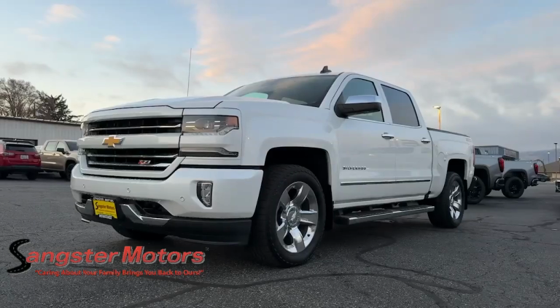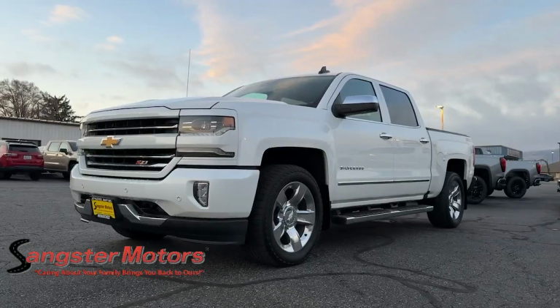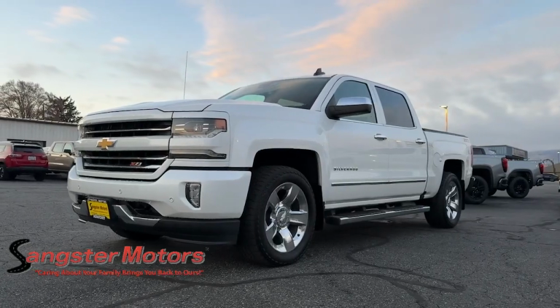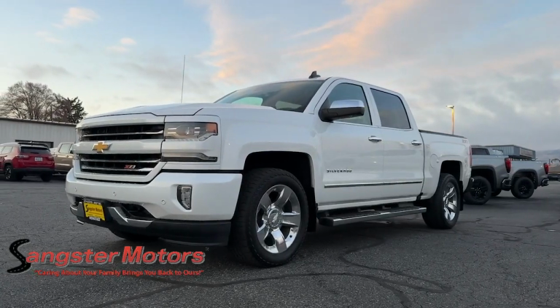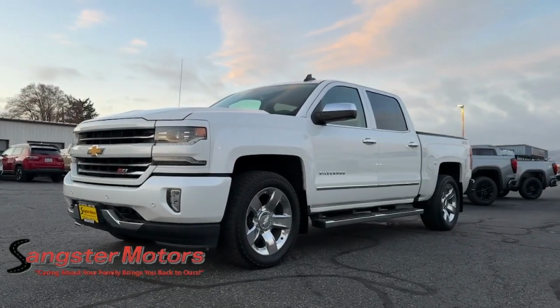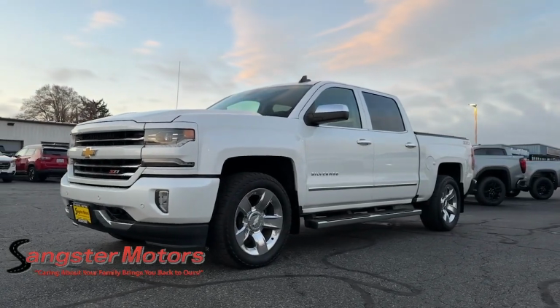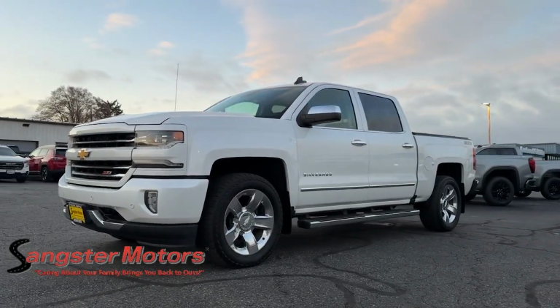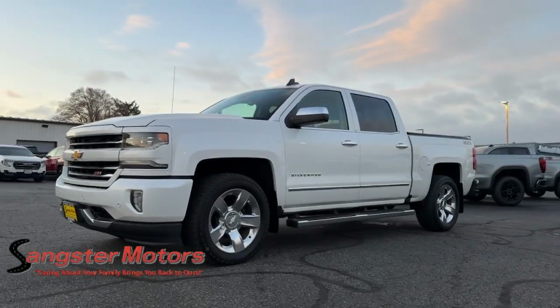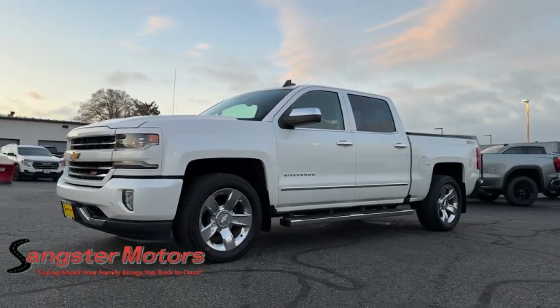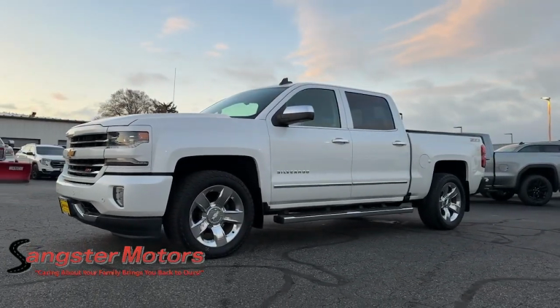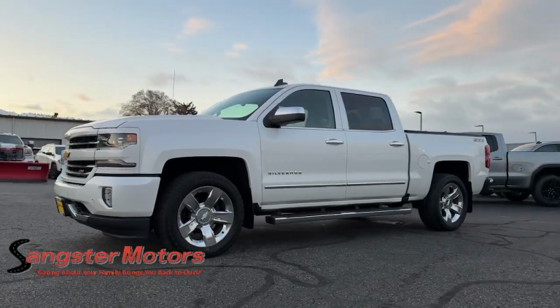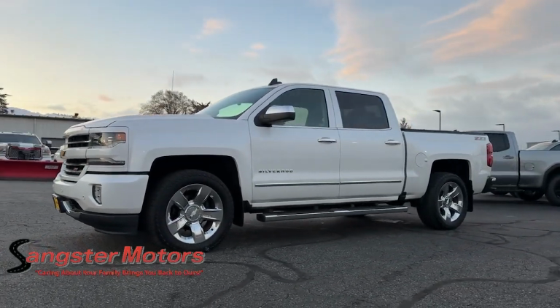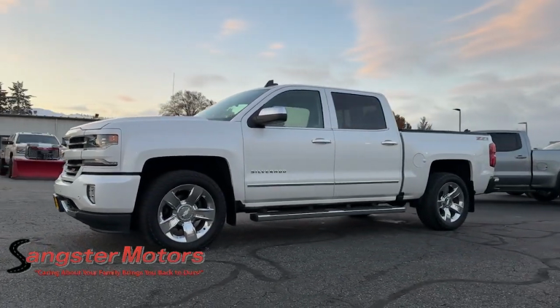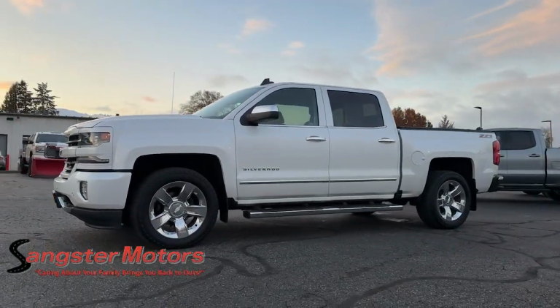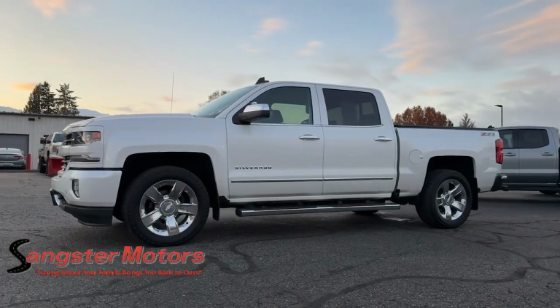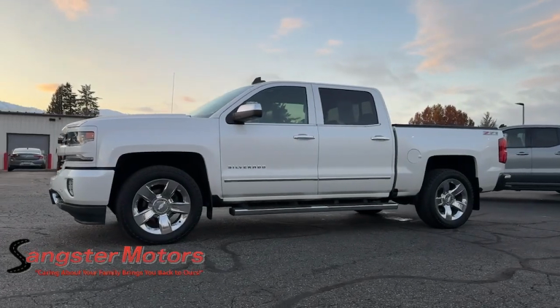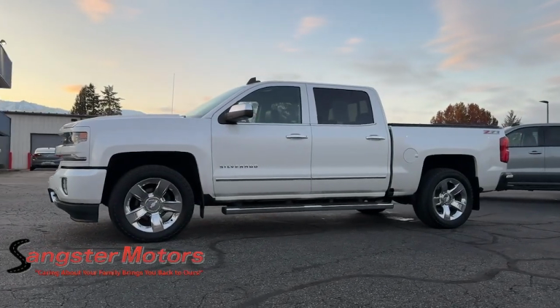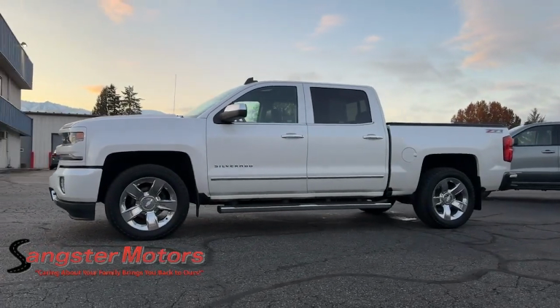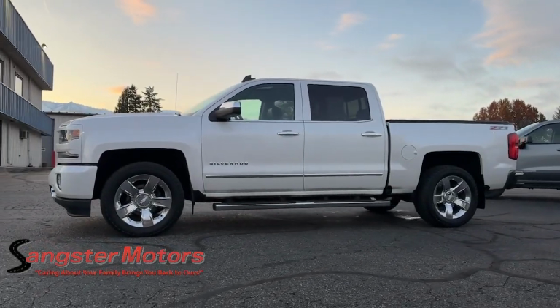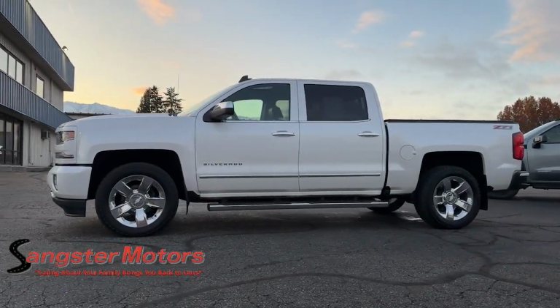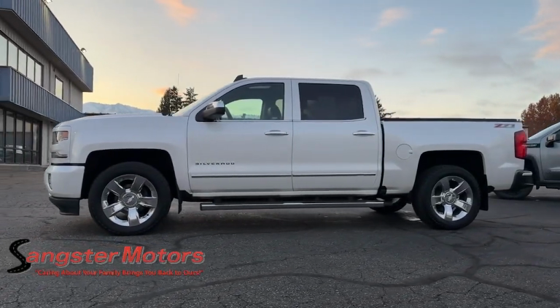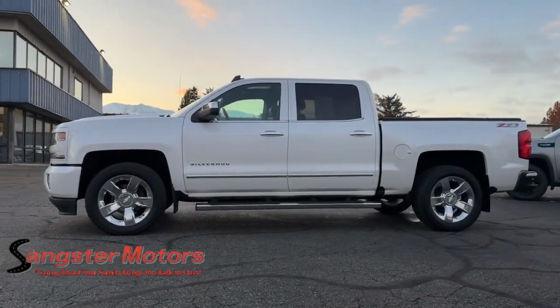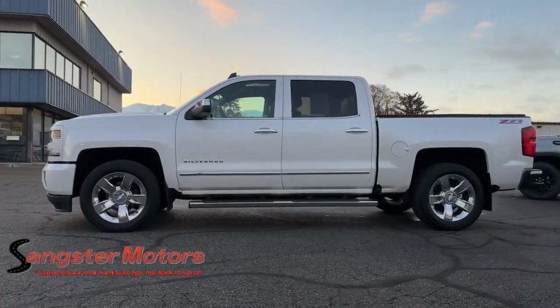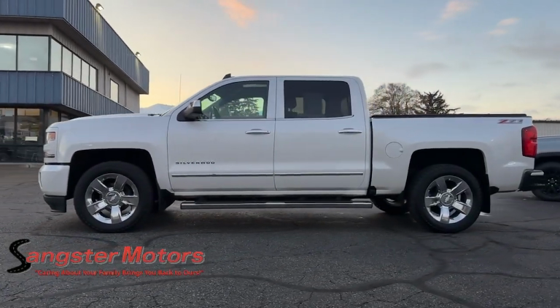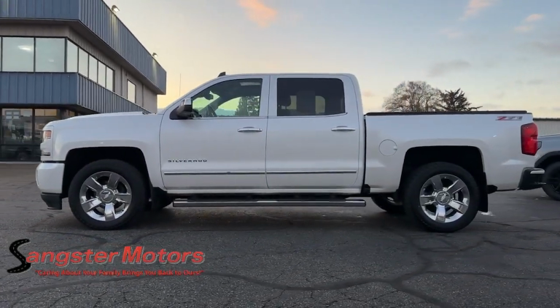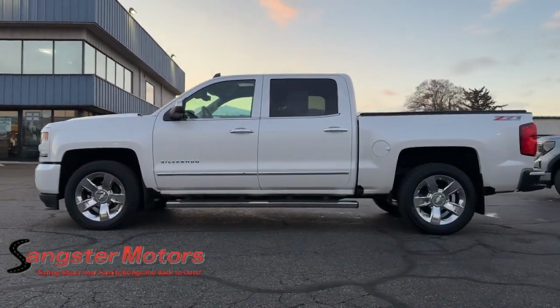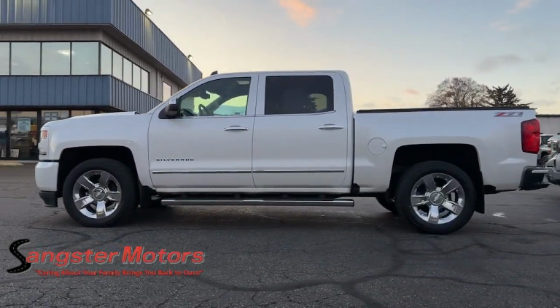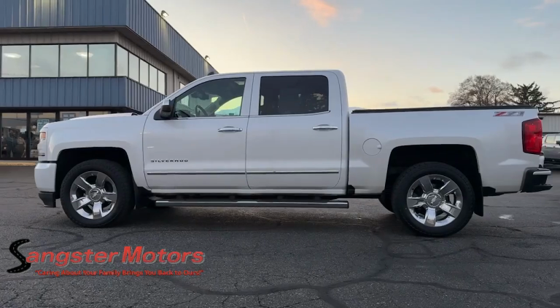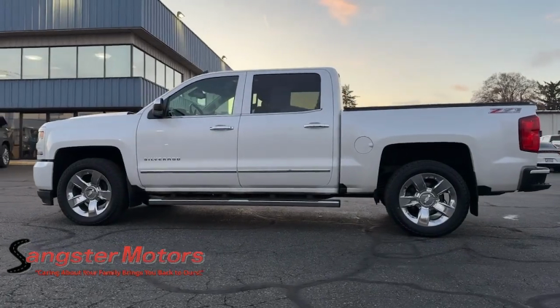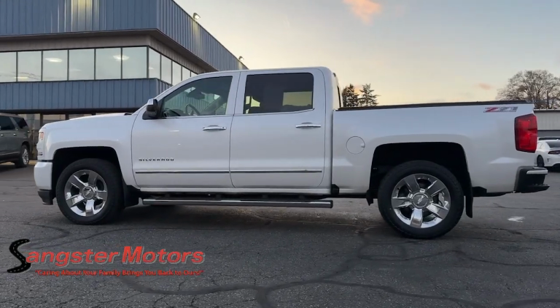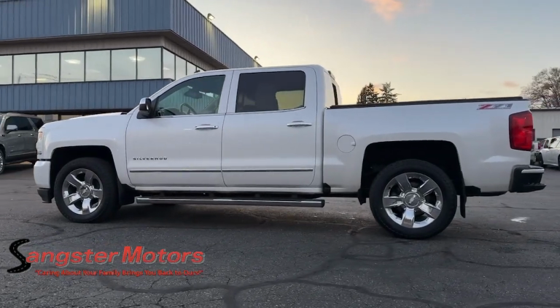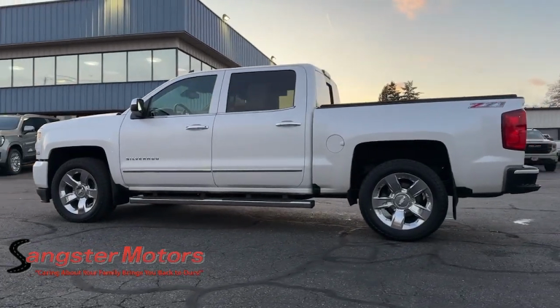You're gonna love the 2016 Chevrolet Silverado. This vehicle is an outstanding buy with fewer than 100,000 miles on the odometer.